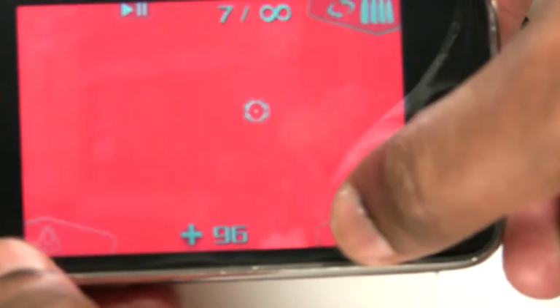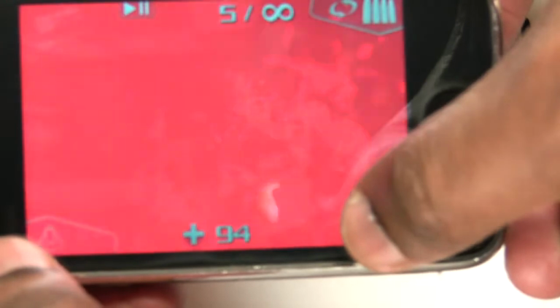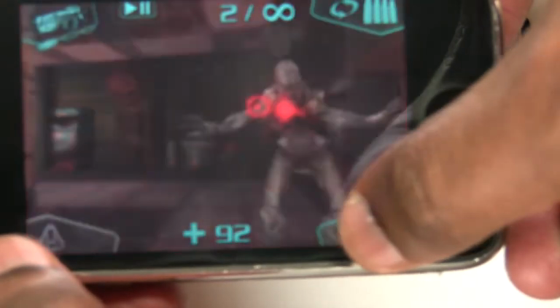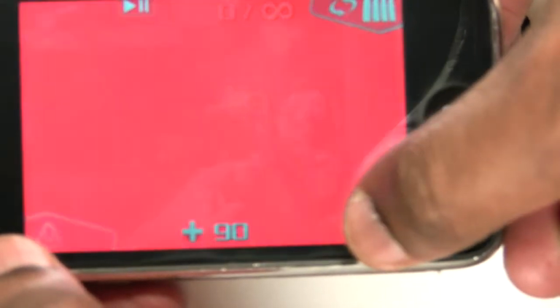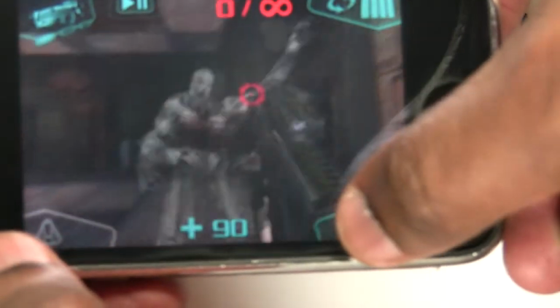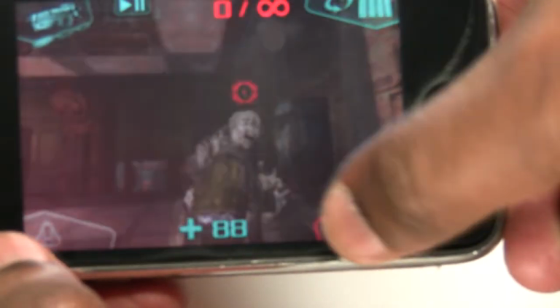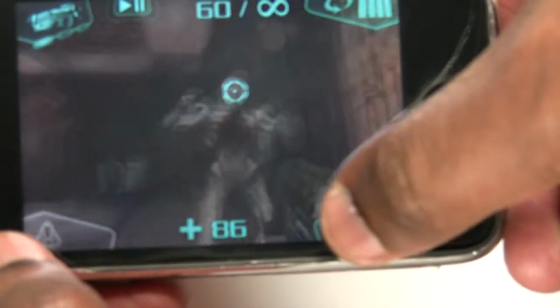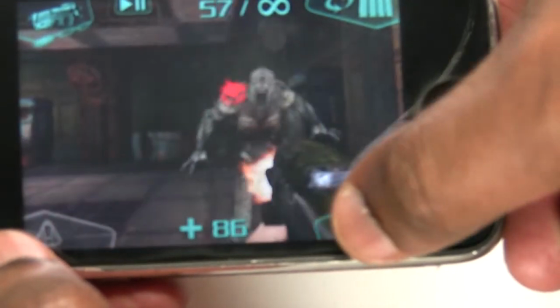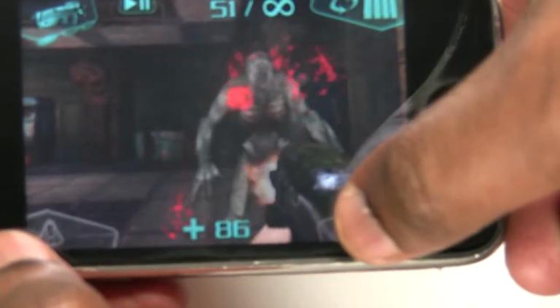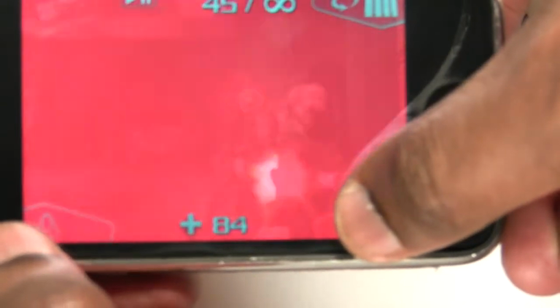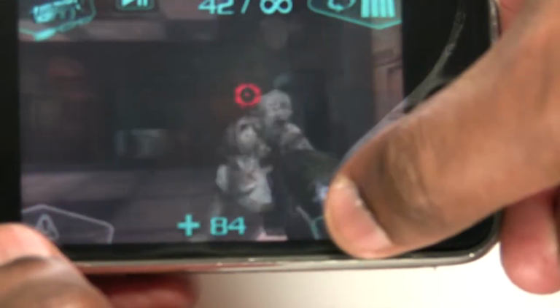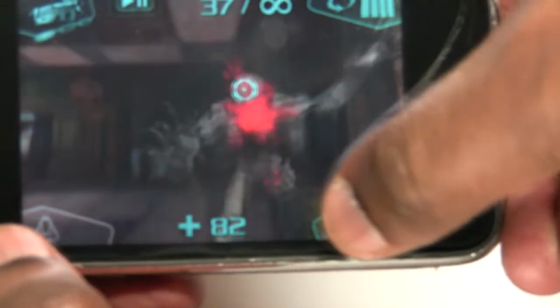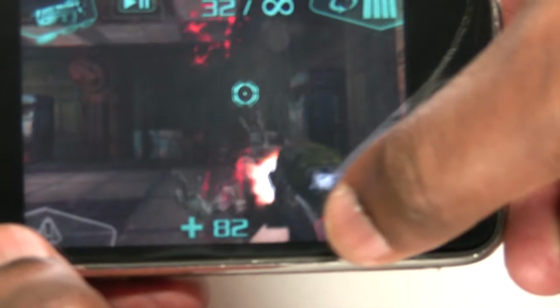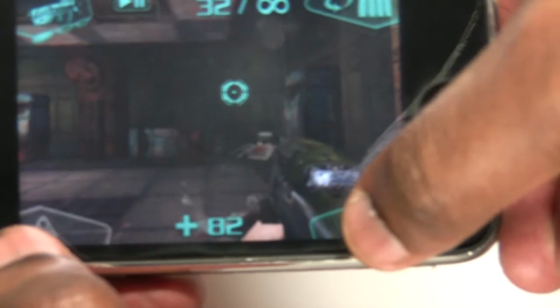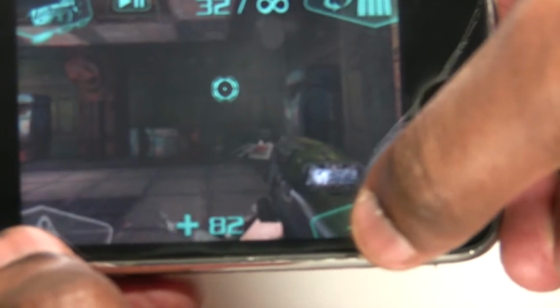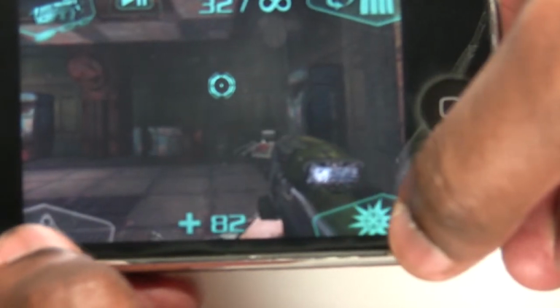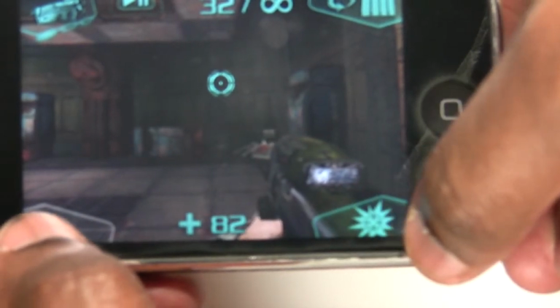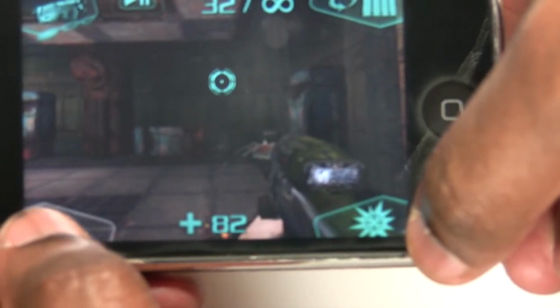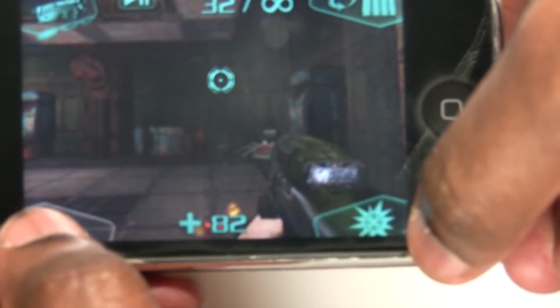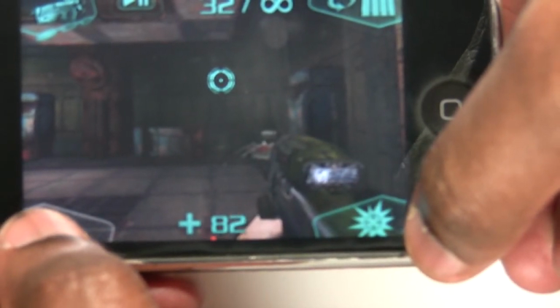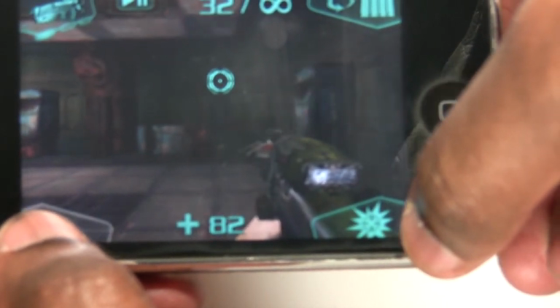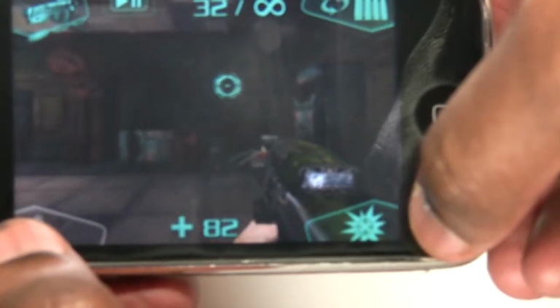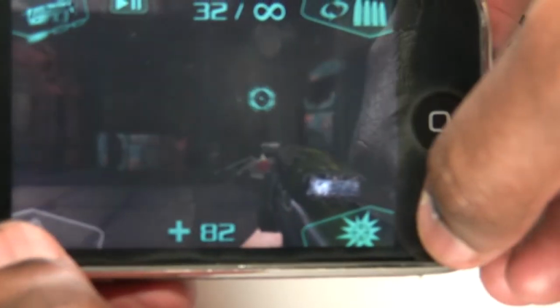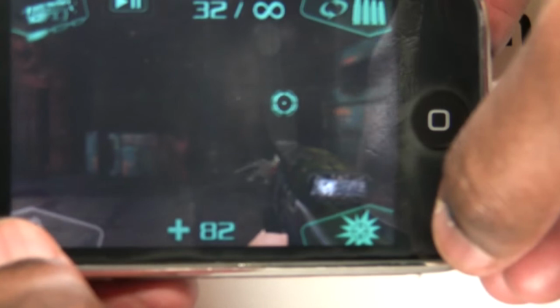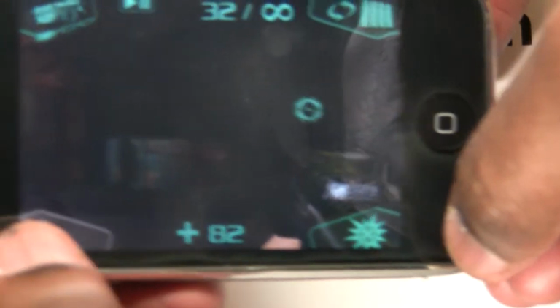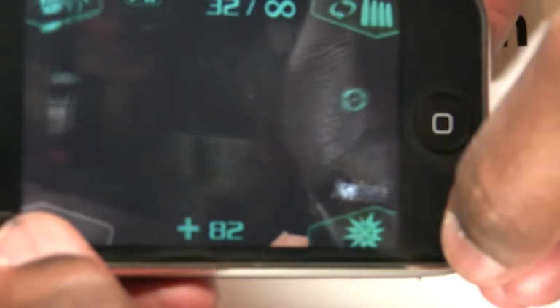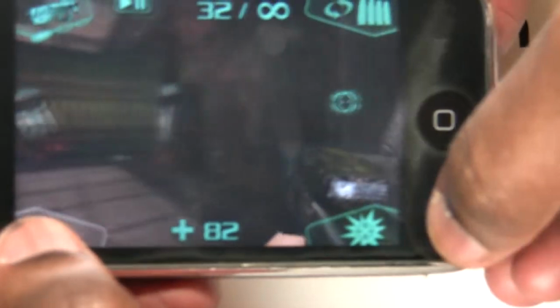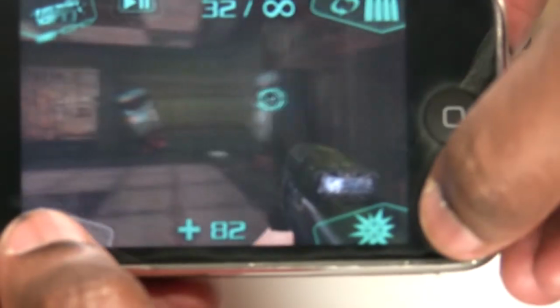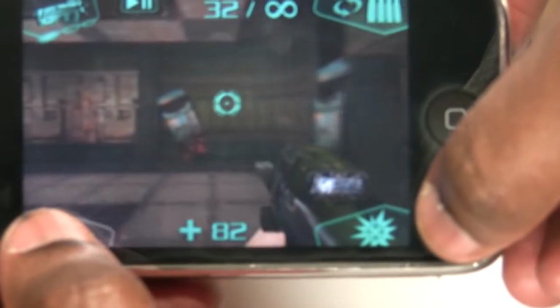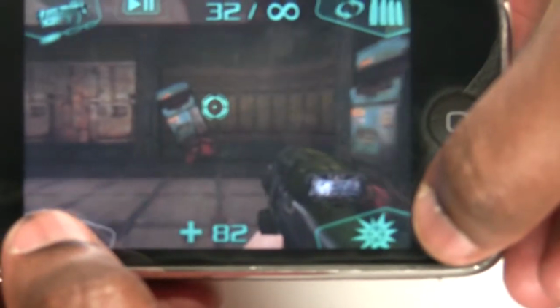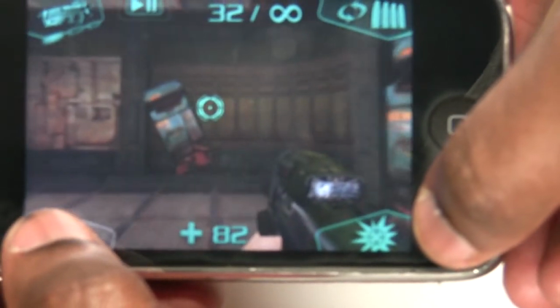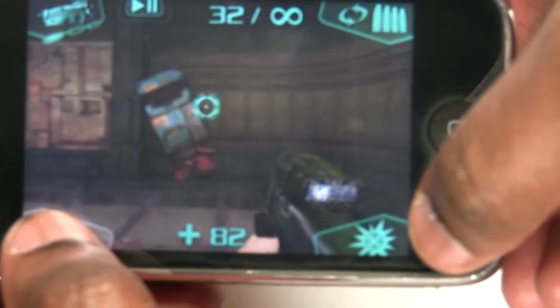Here I'm just going to hold my finger over the speaker so you can hear me a little bit better. And of course headshots are the ones that really take those down. So pretty cool for this level of gameplay on an iPhone or iPod touch.